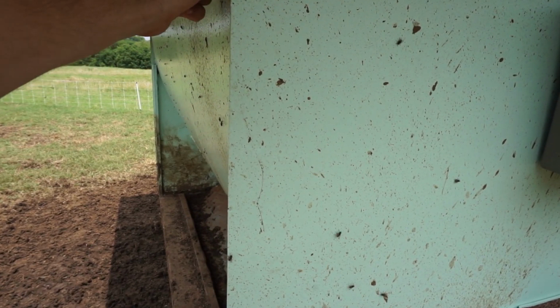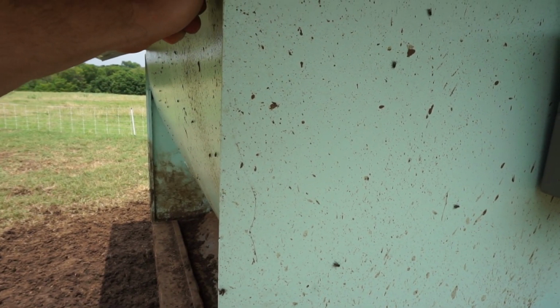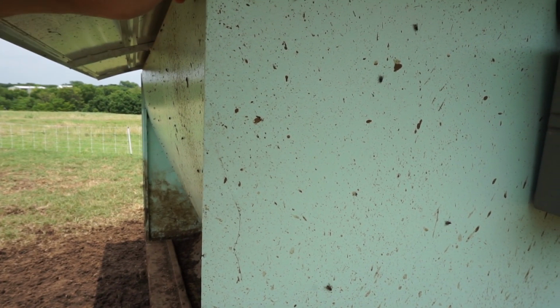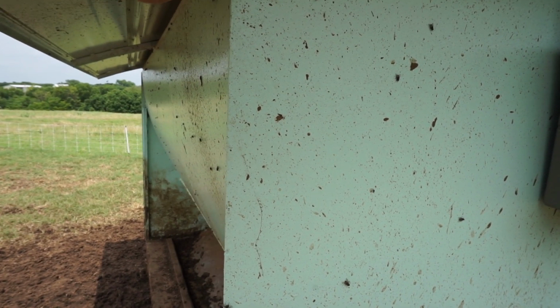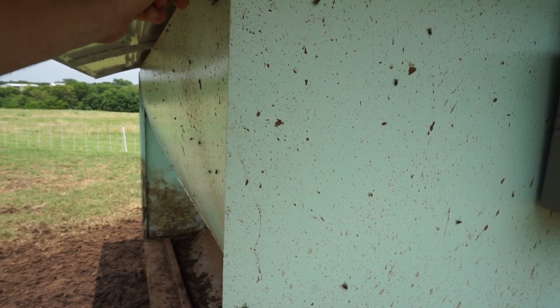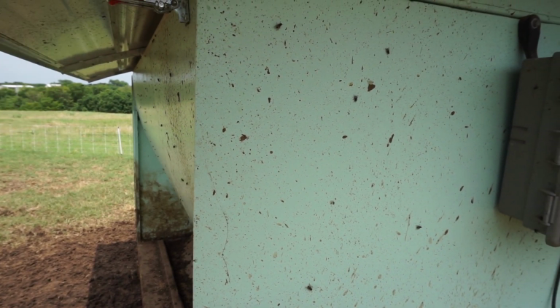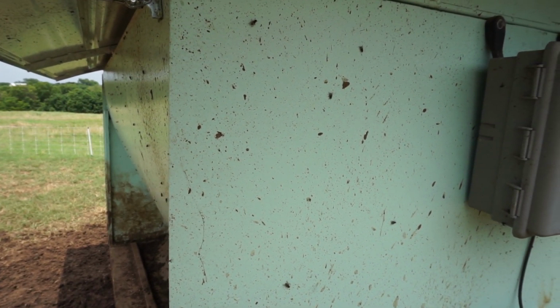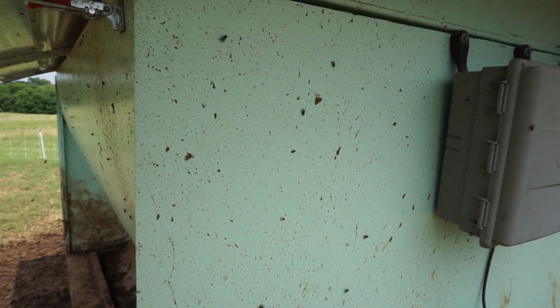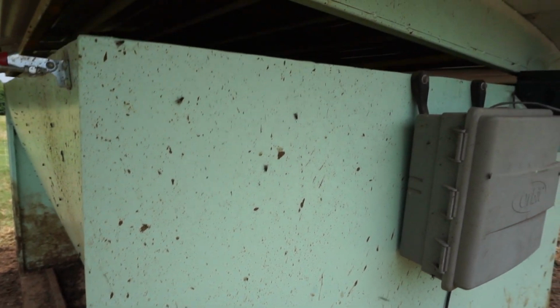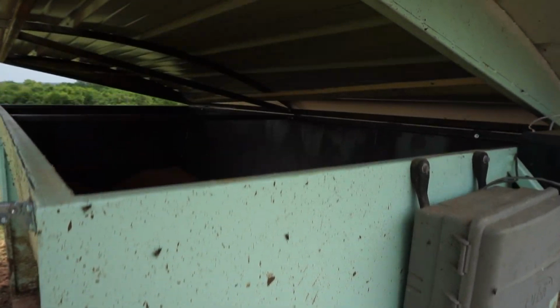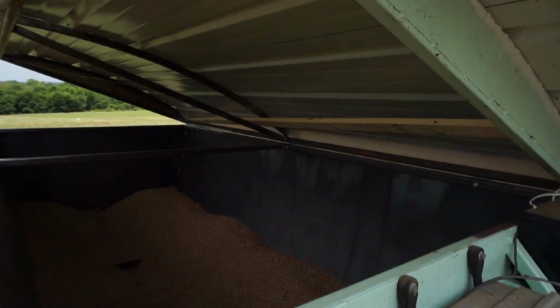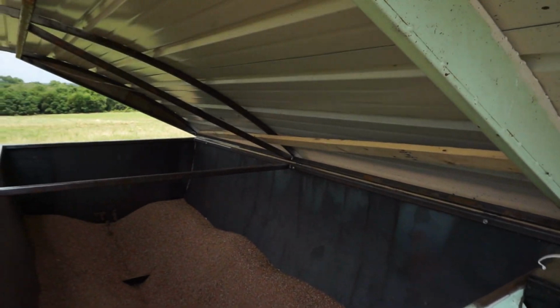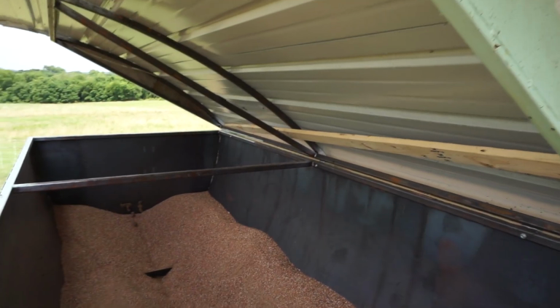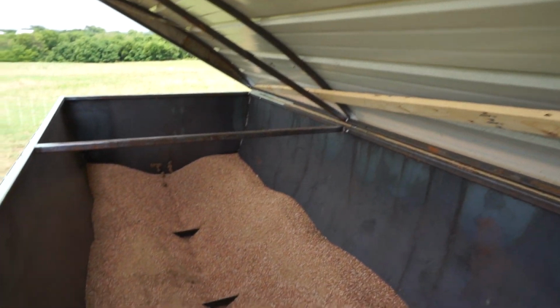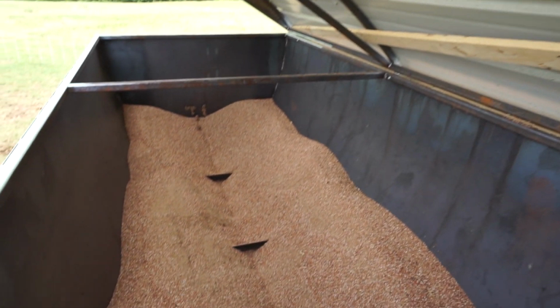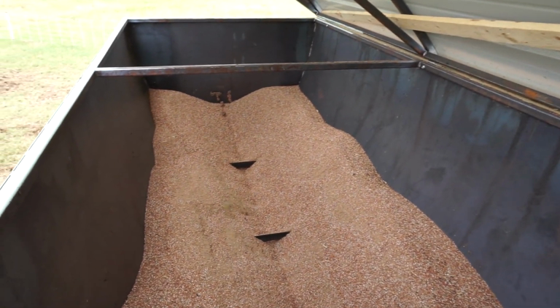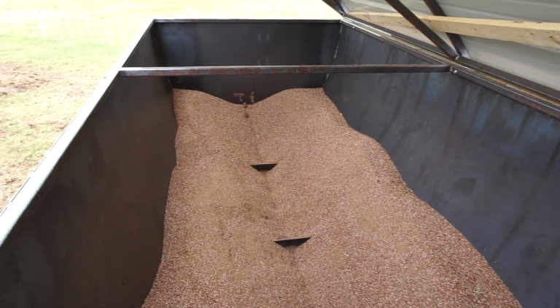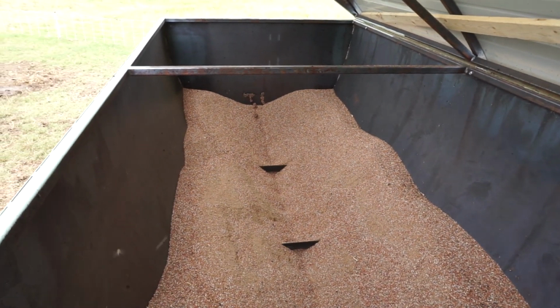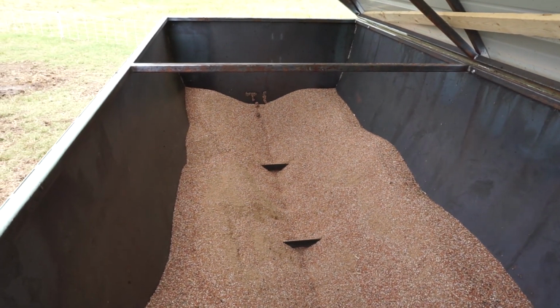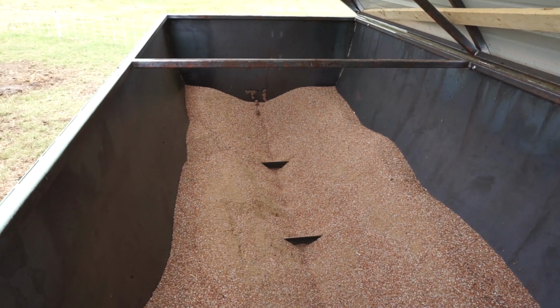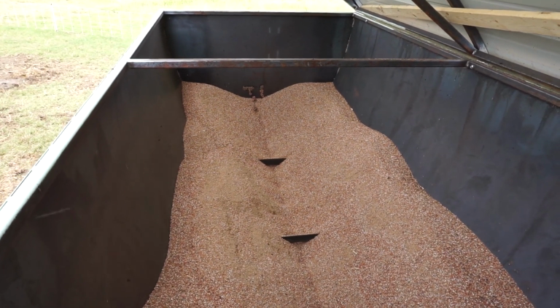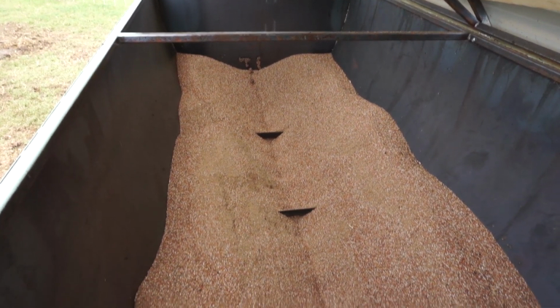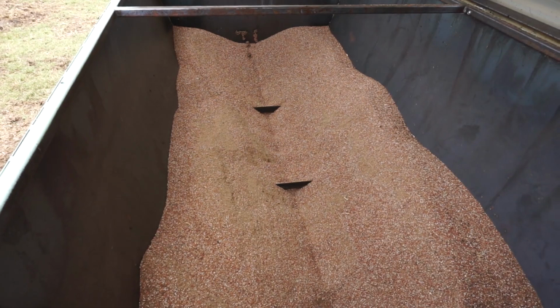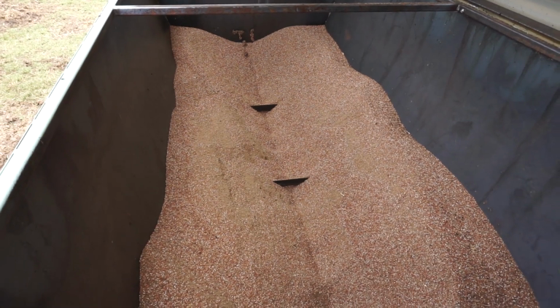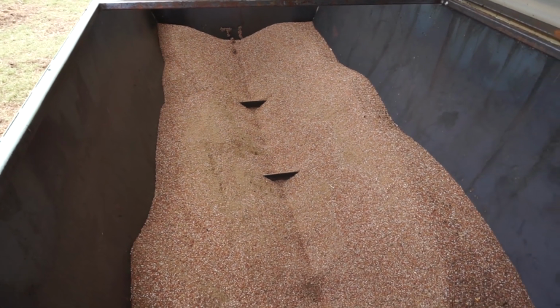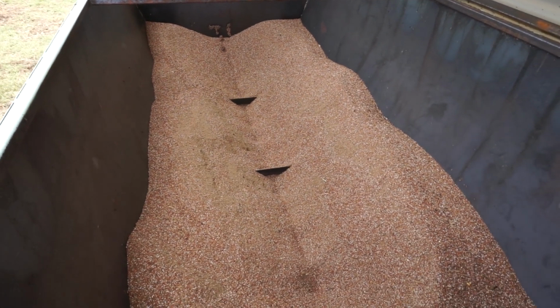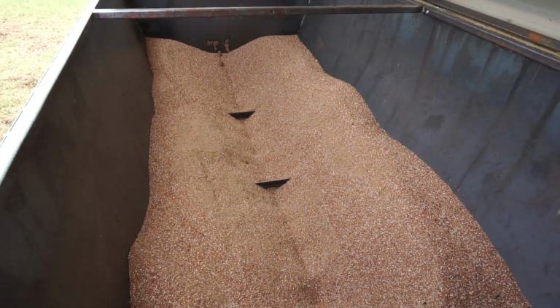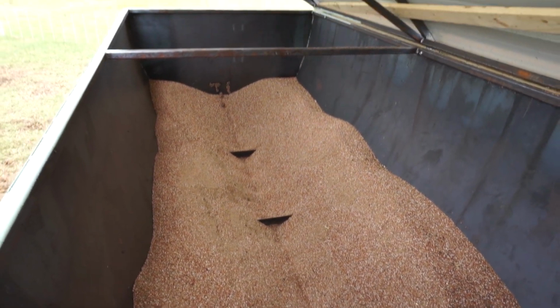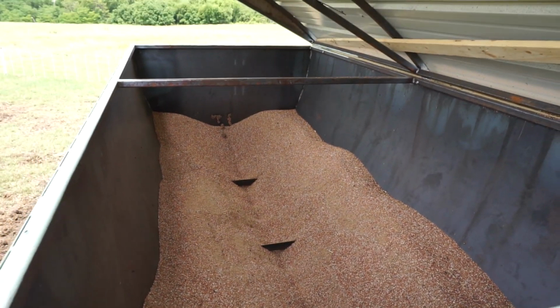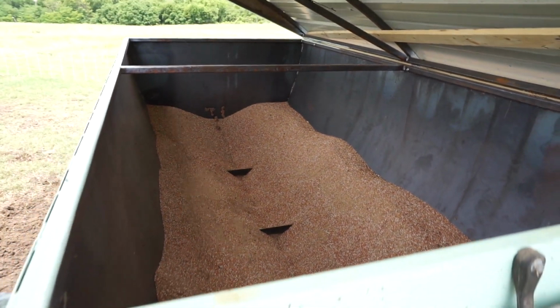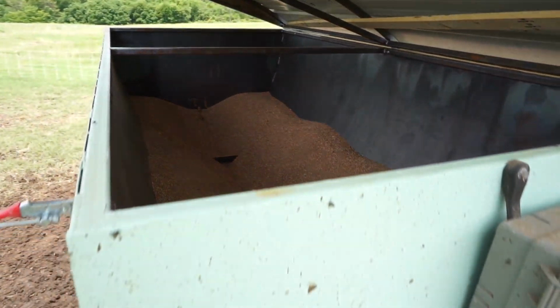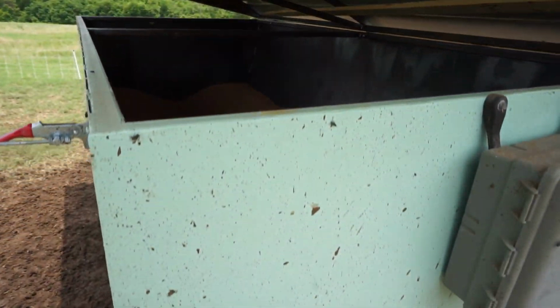I have a latch to make sure the wind doesn't blow the door open, and this is how I fill it up. It's going to need more feed put in pretty soon — they're eating quite a bit now.